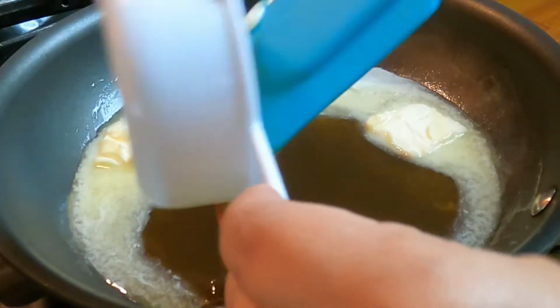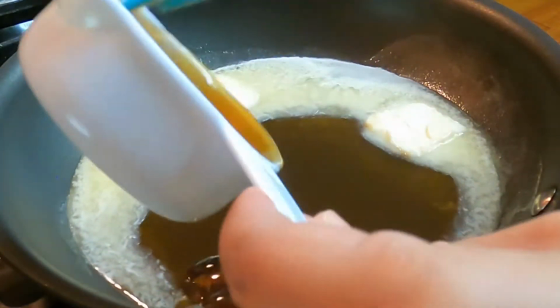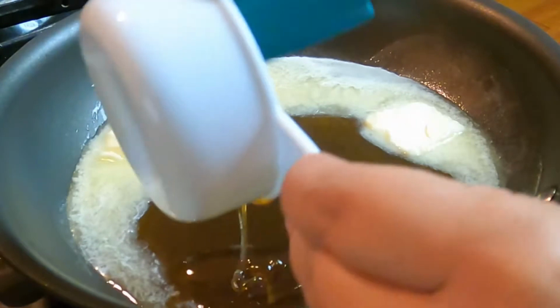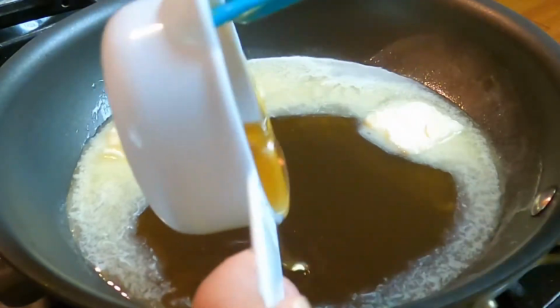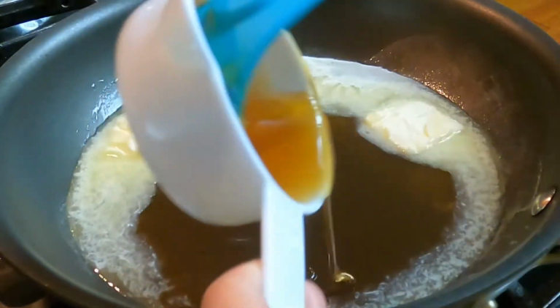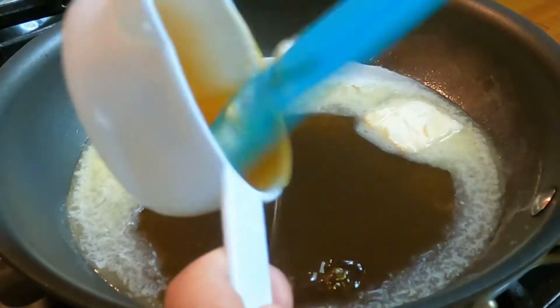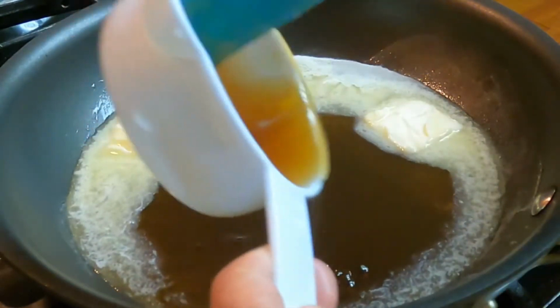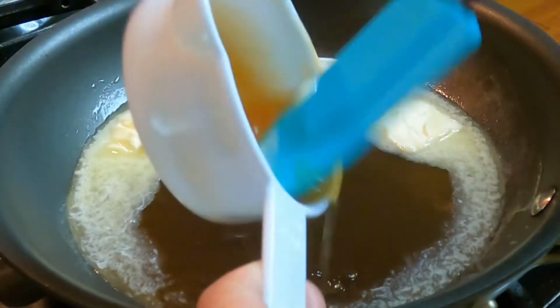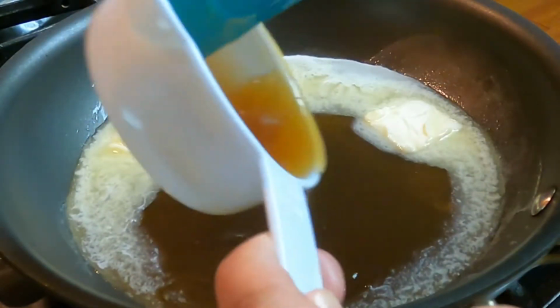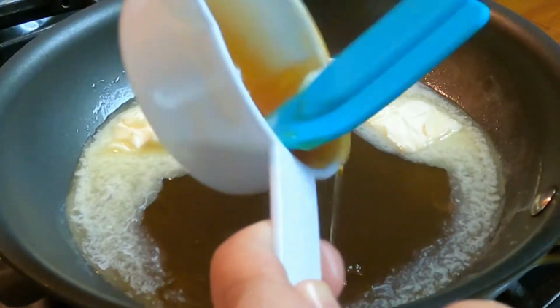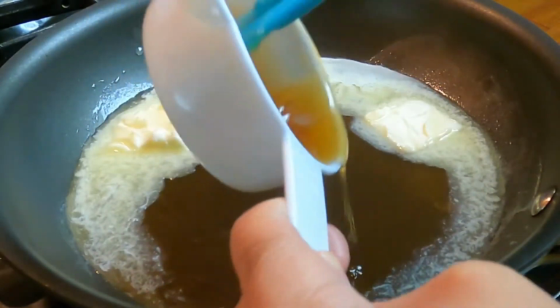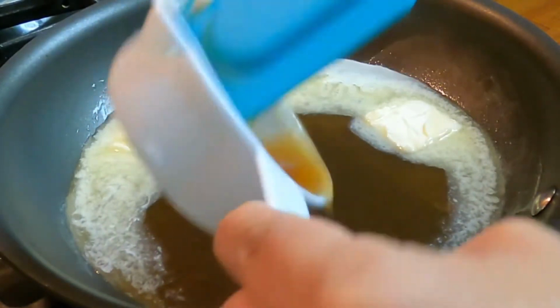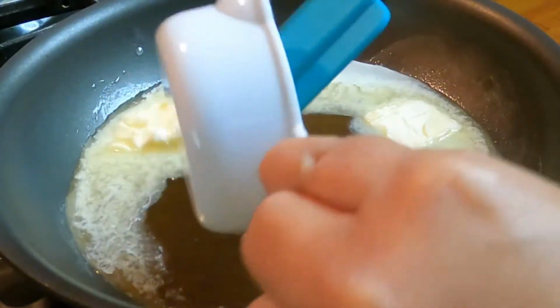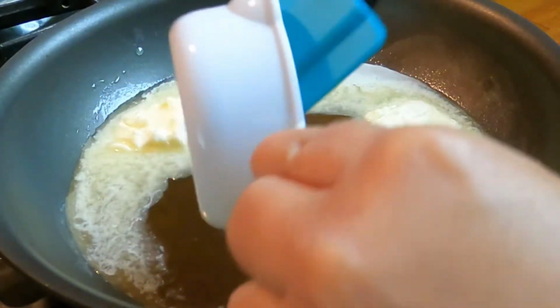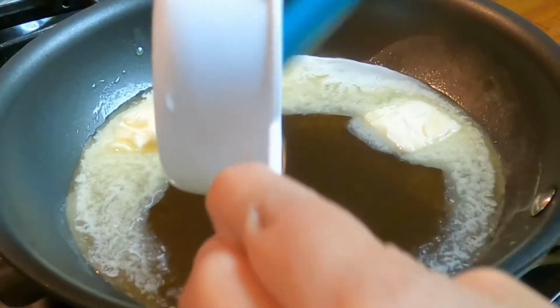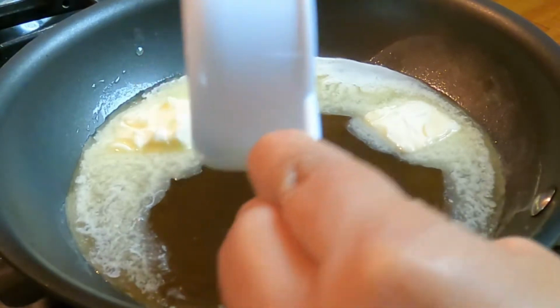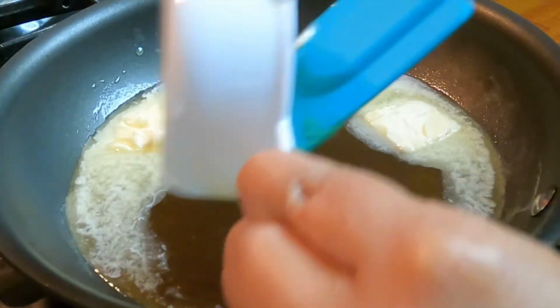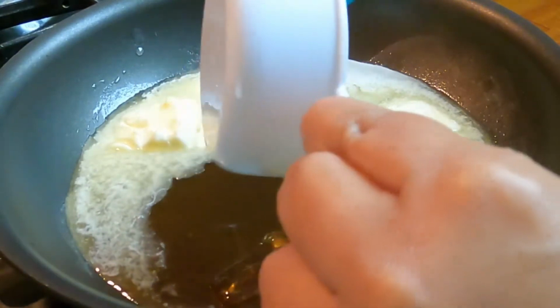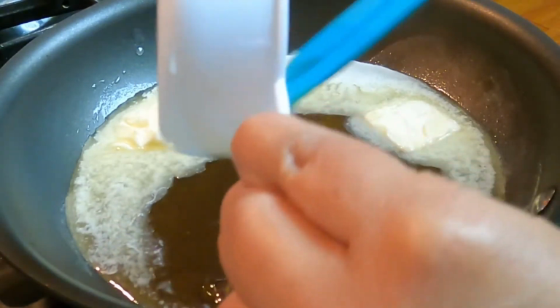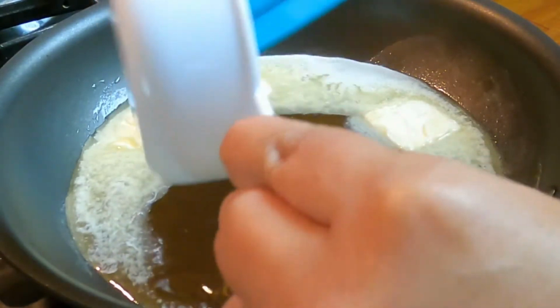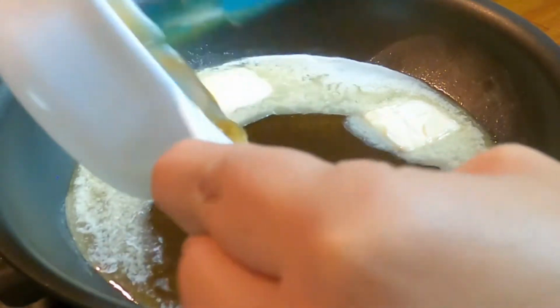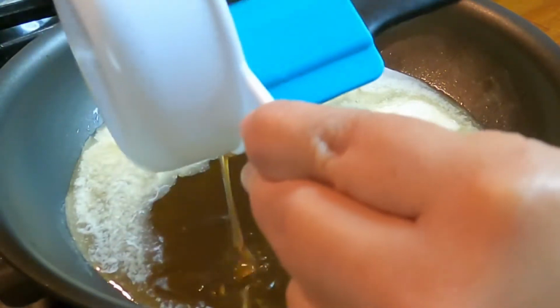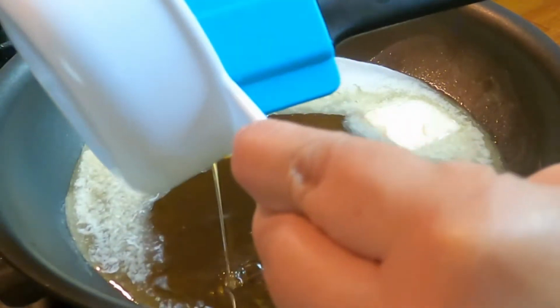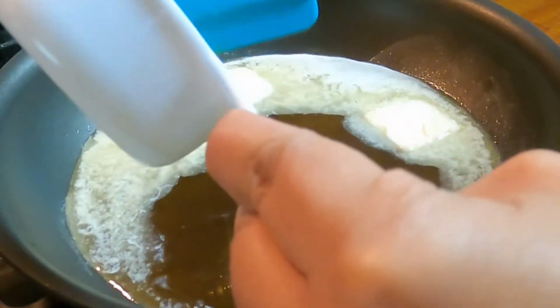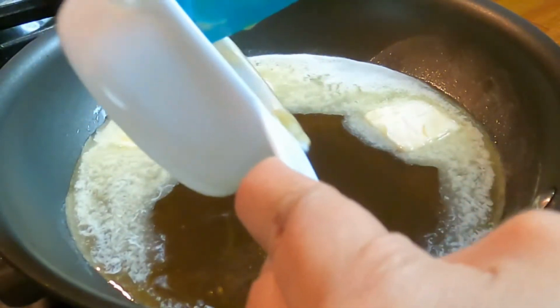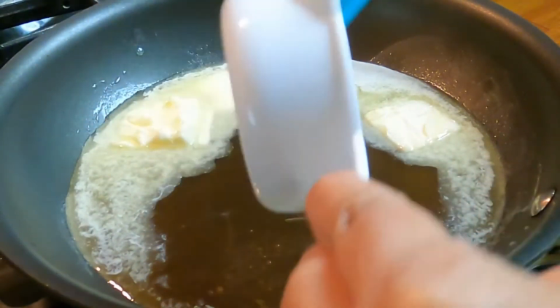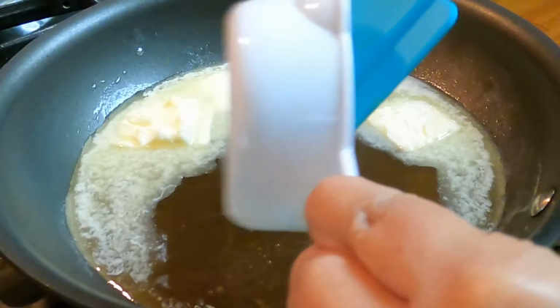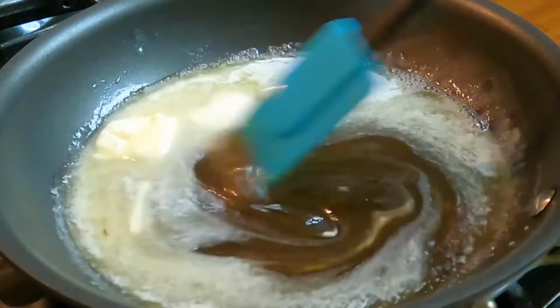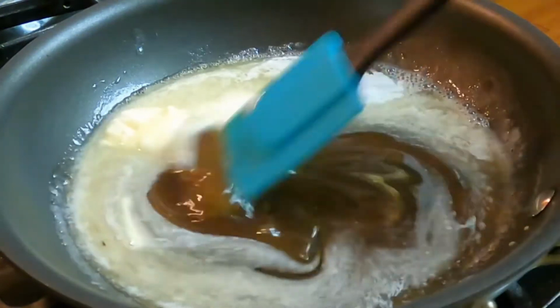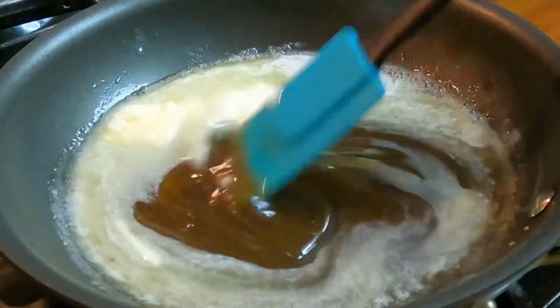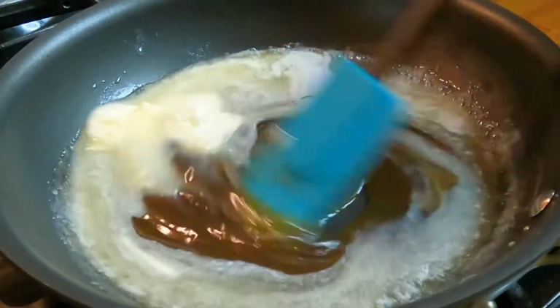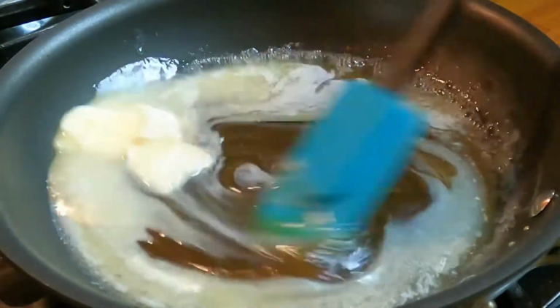As you can see the honey is very sticky and I'm having a hard time taking it out. The trick here is to spray oil on the cup before you add honey — that way you will not have the same problem.